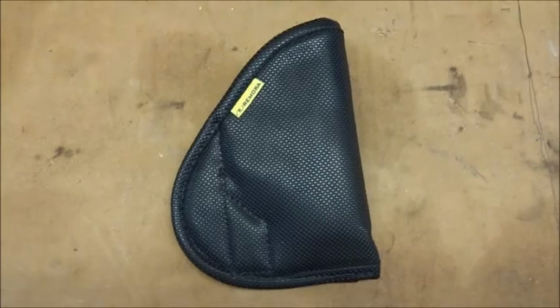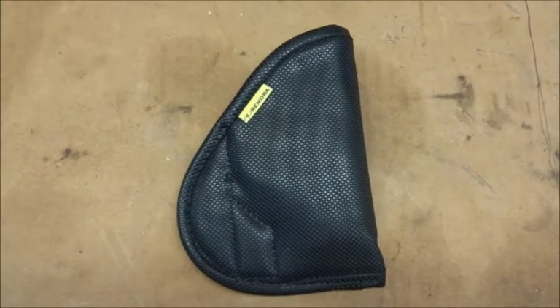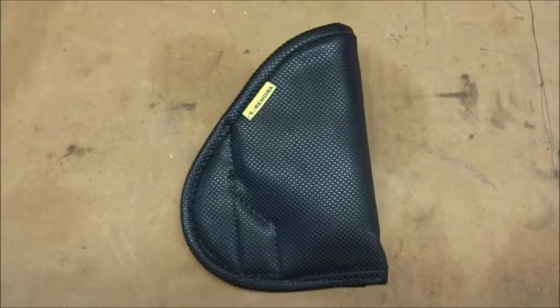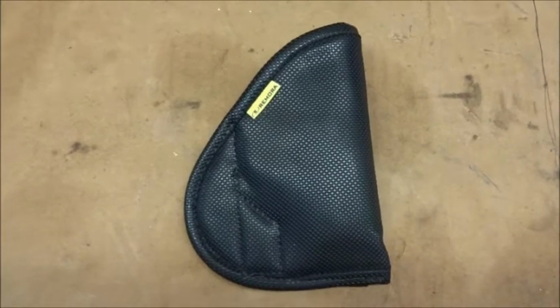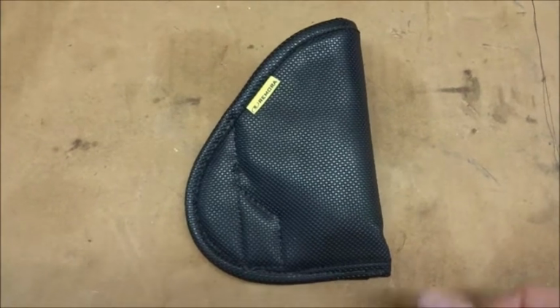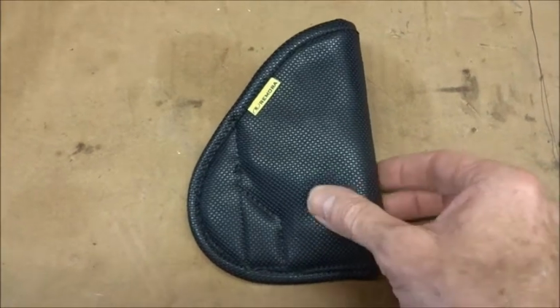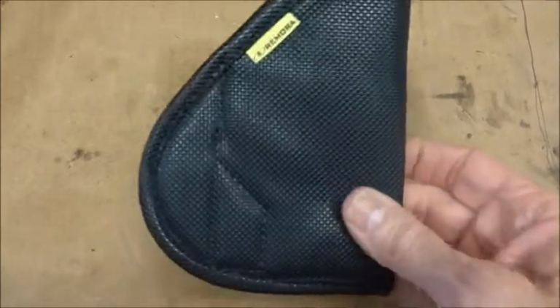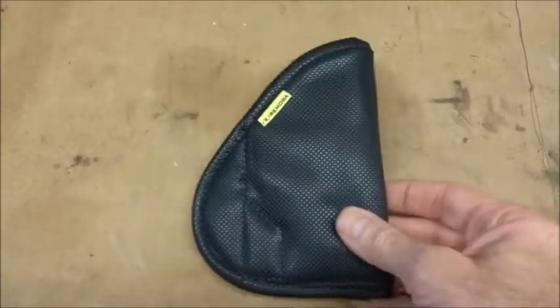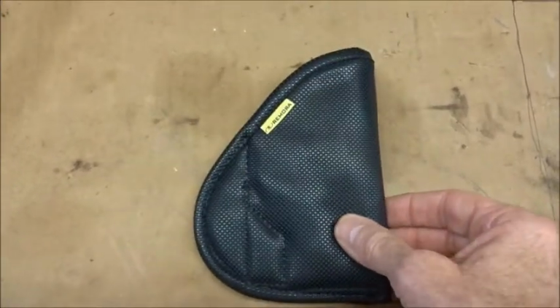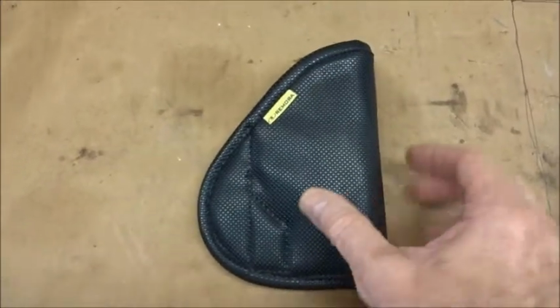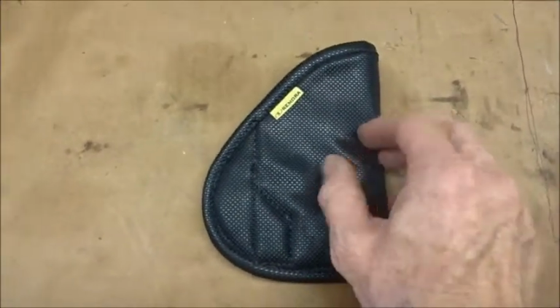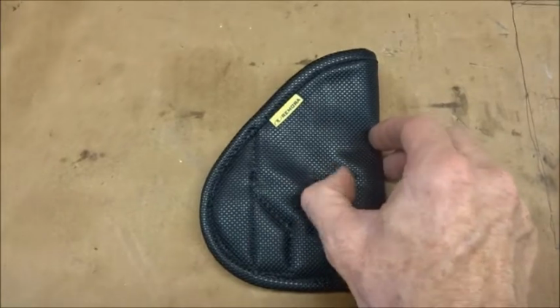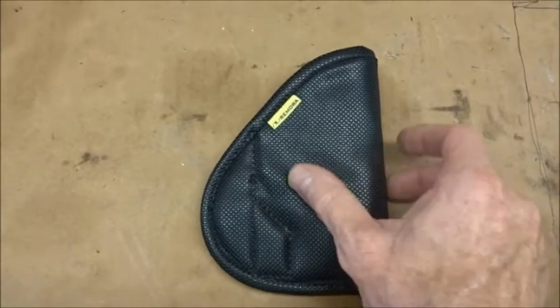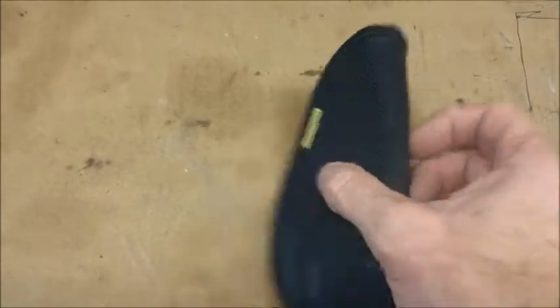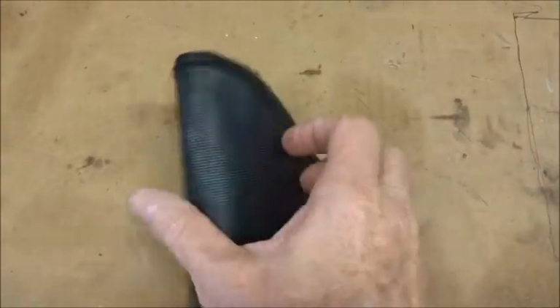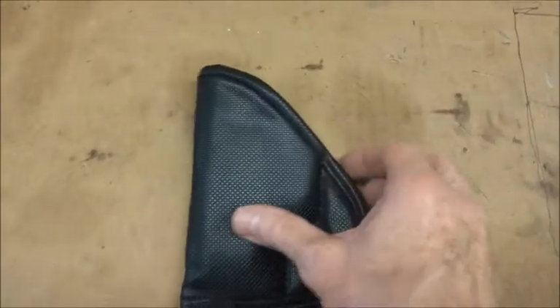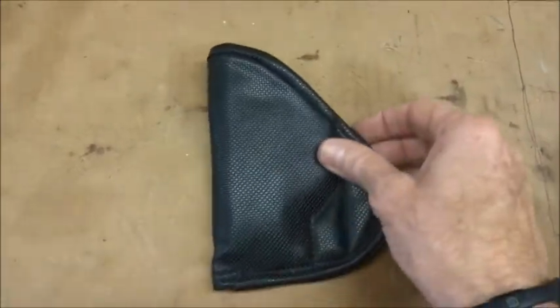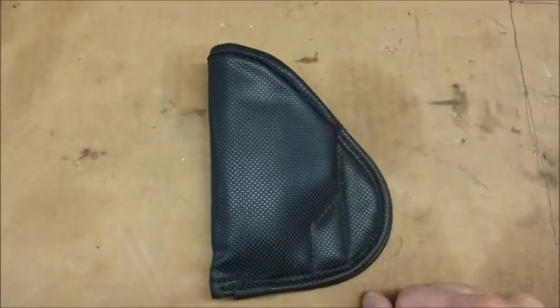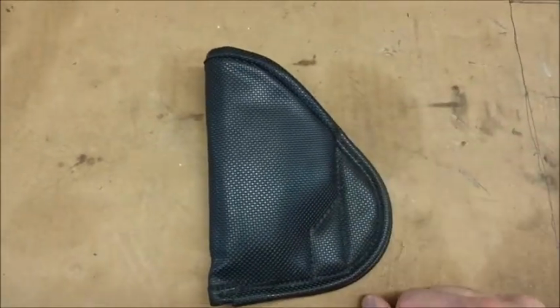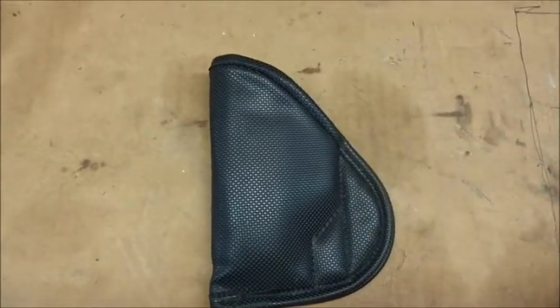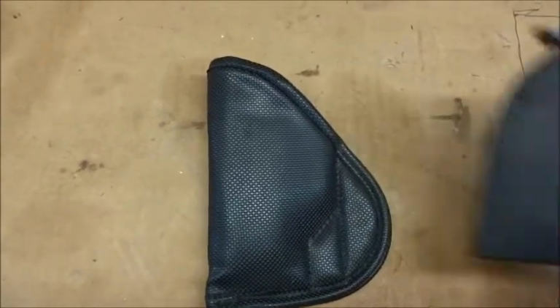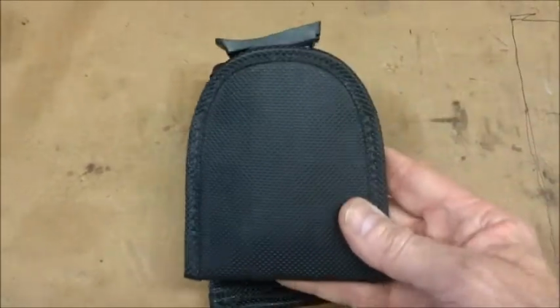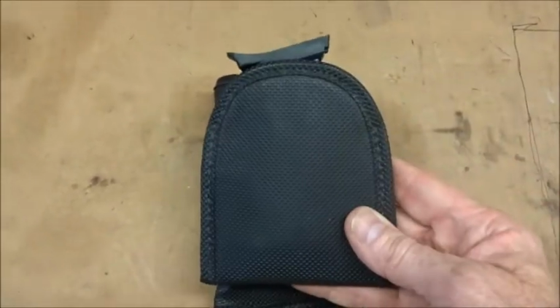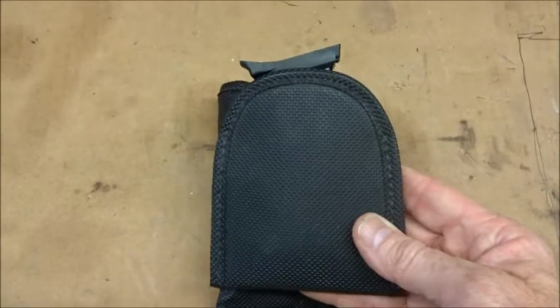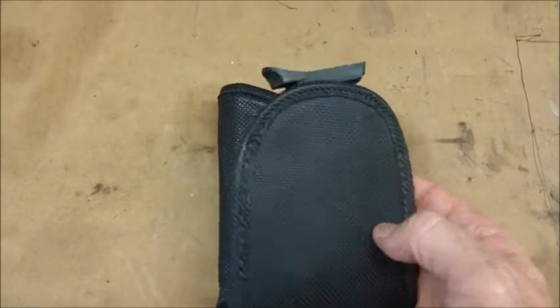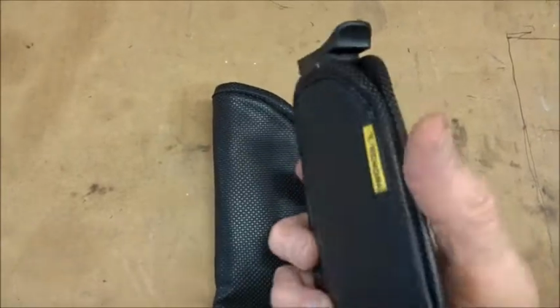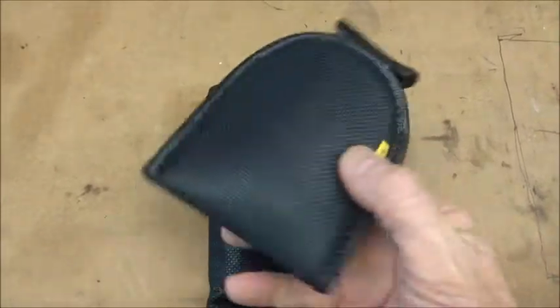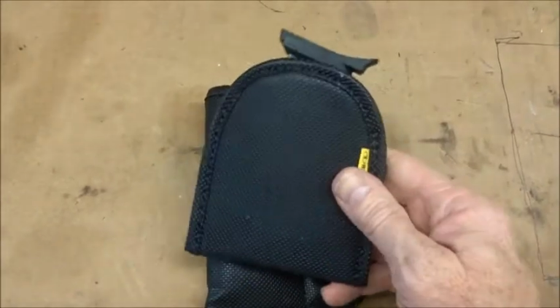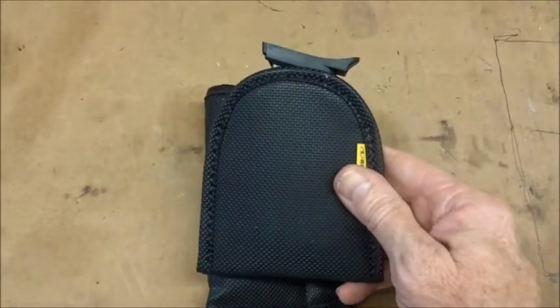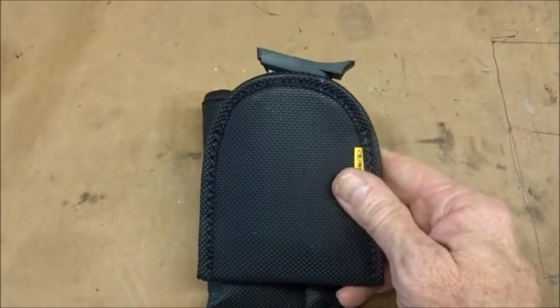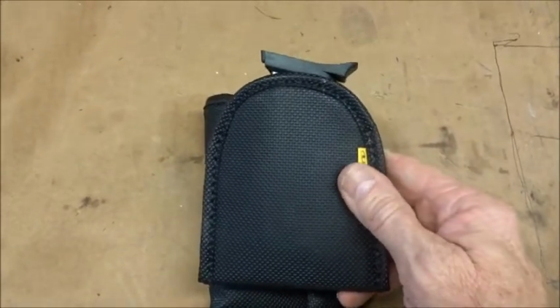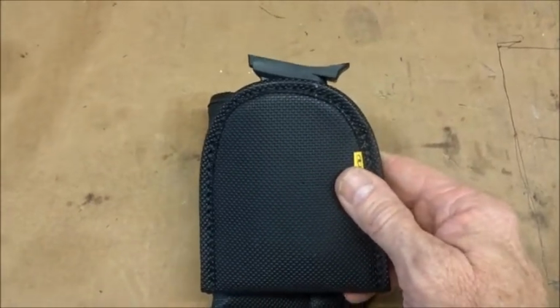Hey, what's up? Quick video here. When I ordered this Remora holster — the sticky fabric thing, clipless — they also sent me this little magazine holder, a magazine pouch, with the same fabric.